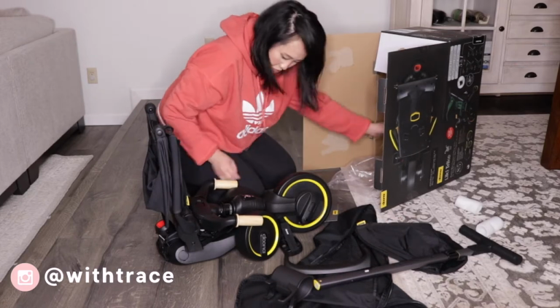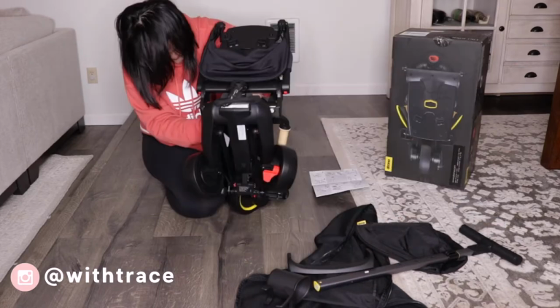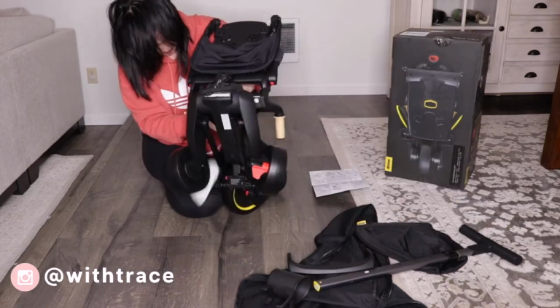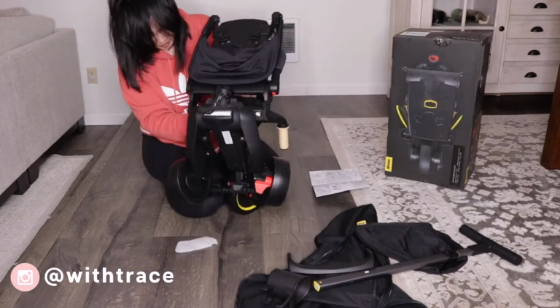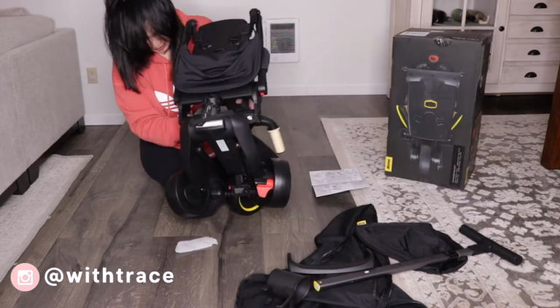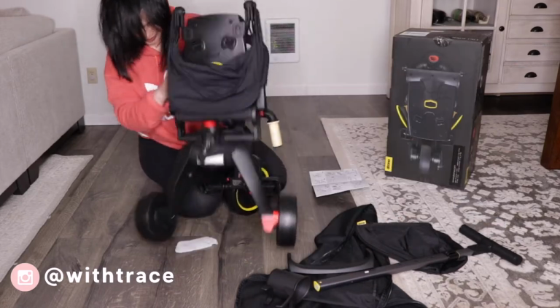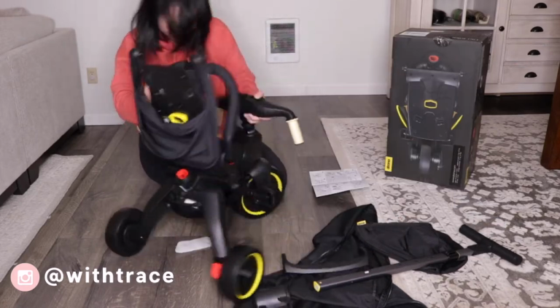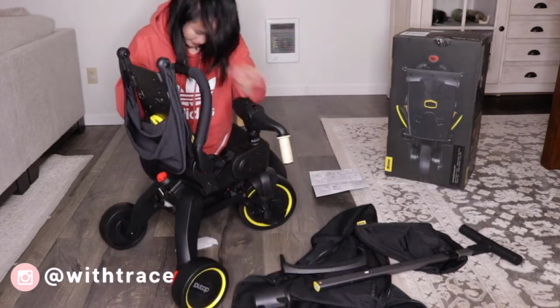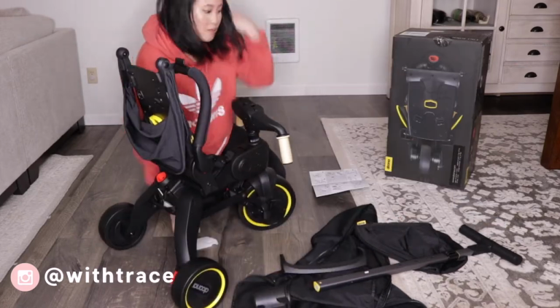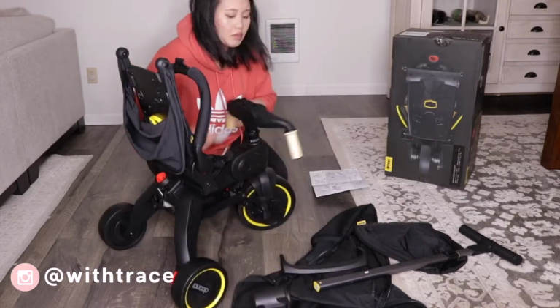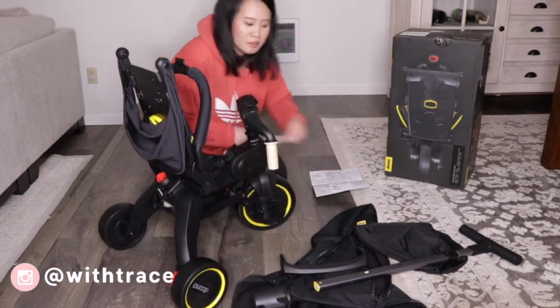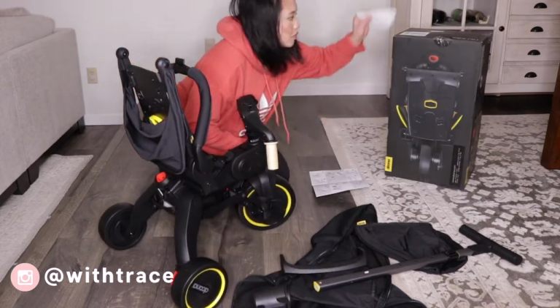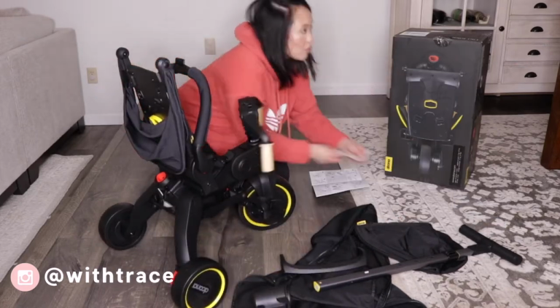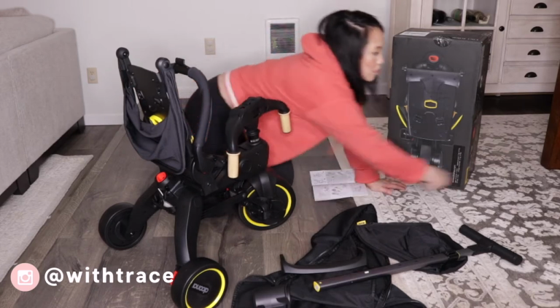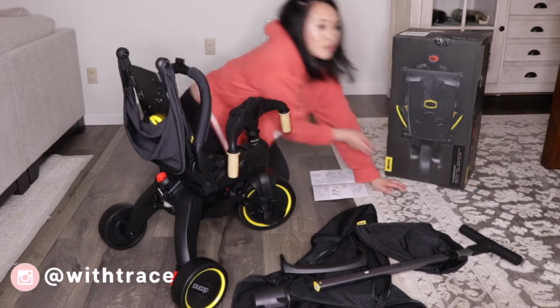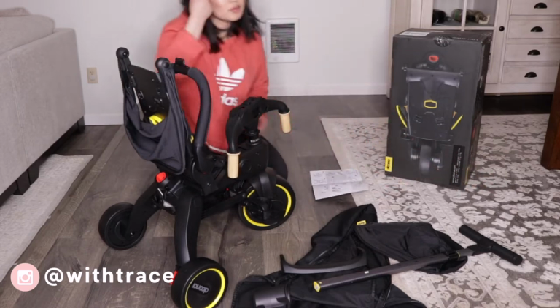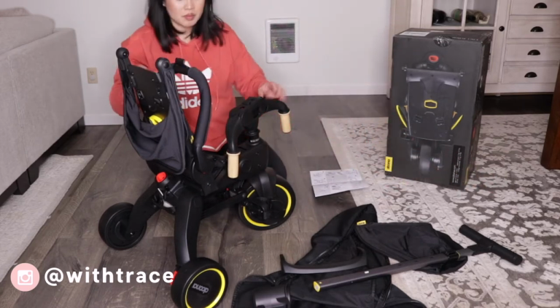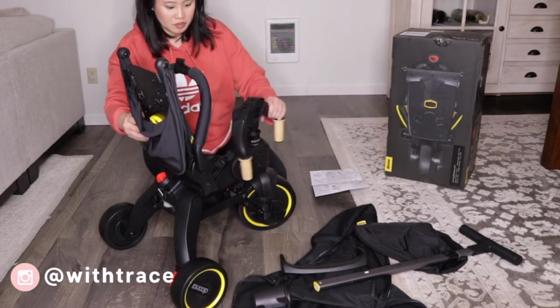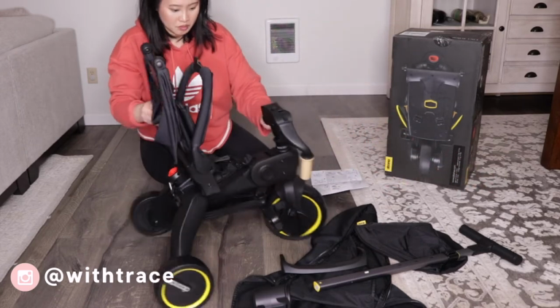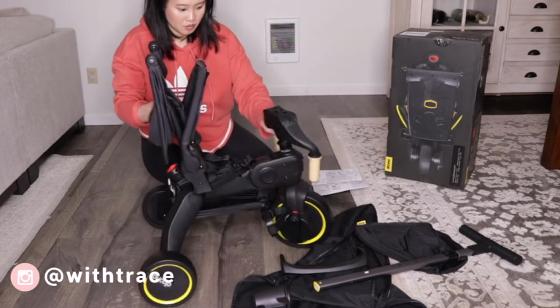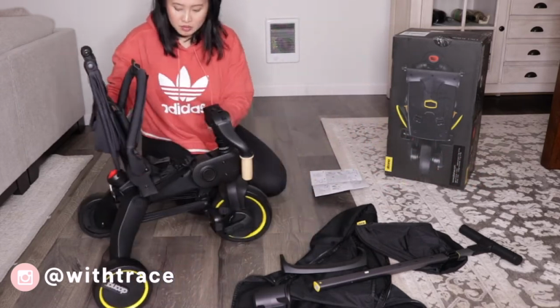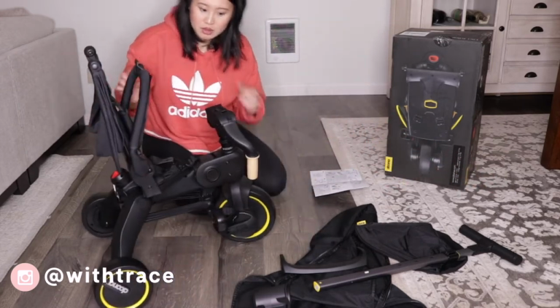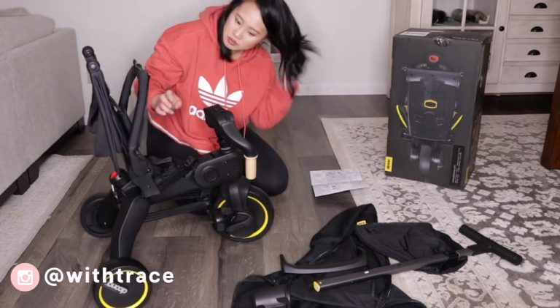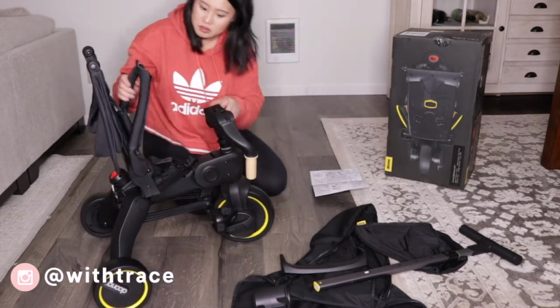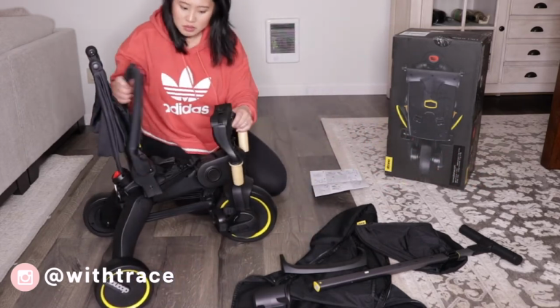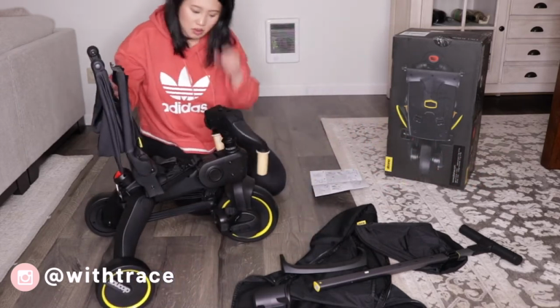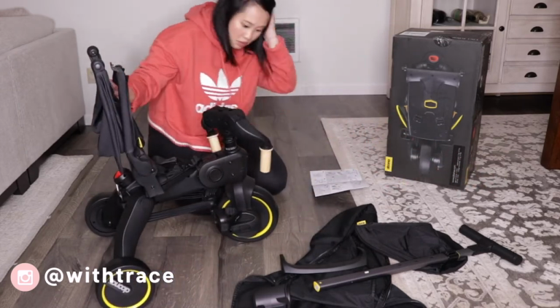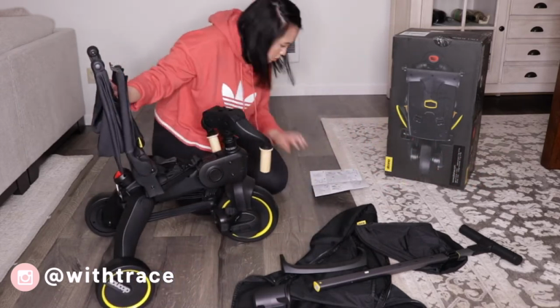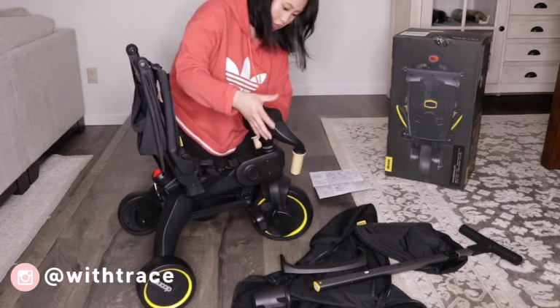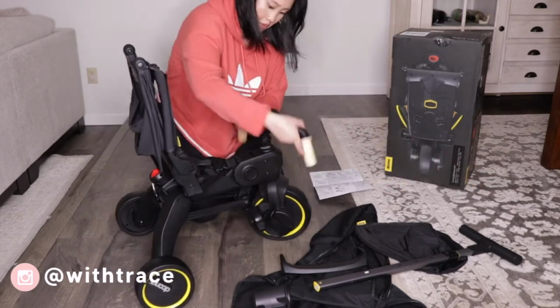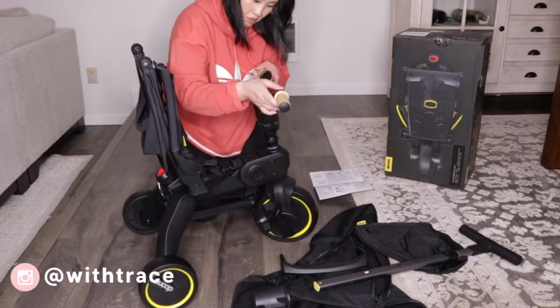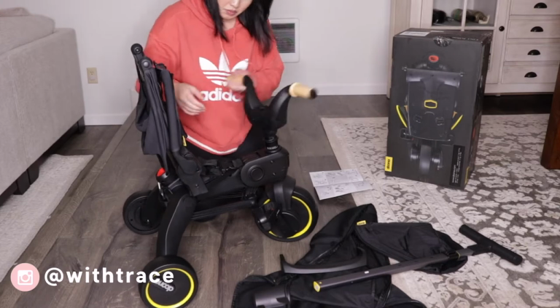So with the click of a button, you can see how easily the trike unfolds. Although I have the manual out, honestly, you really don't need it because it's pretty straightforward.